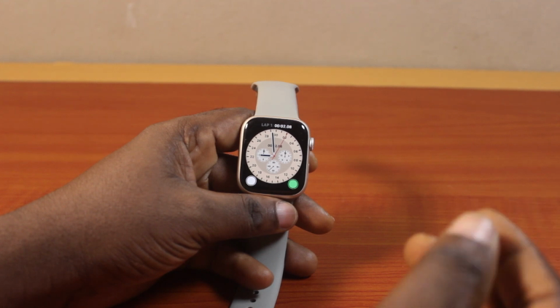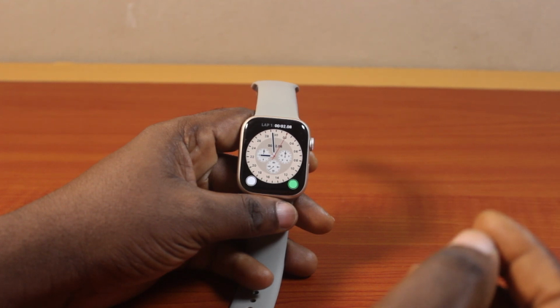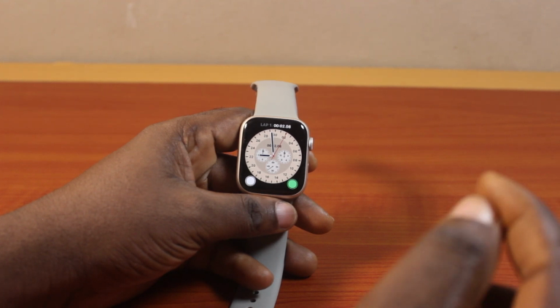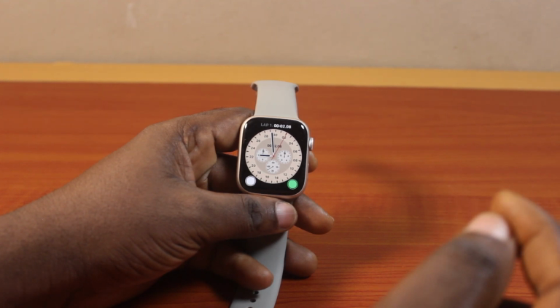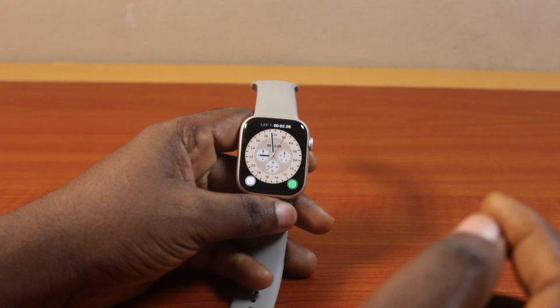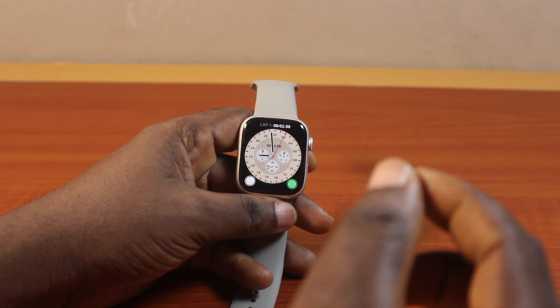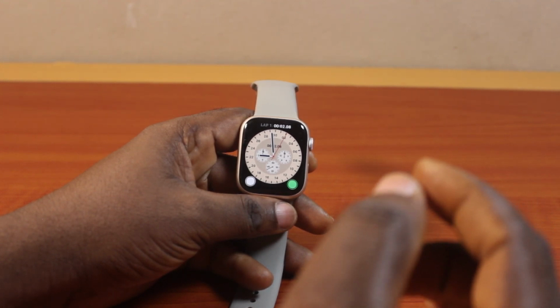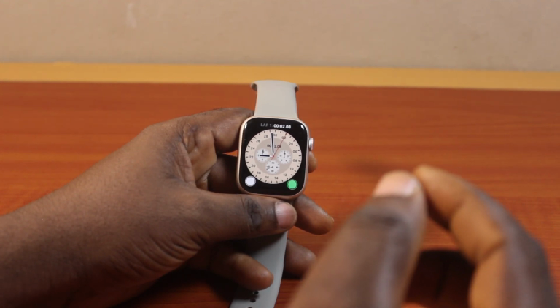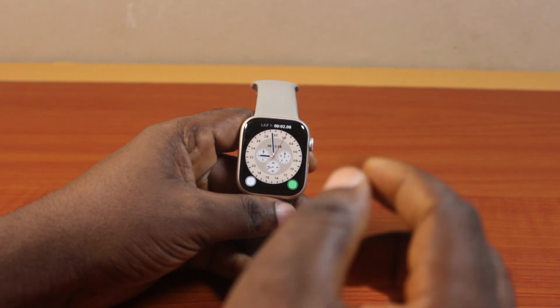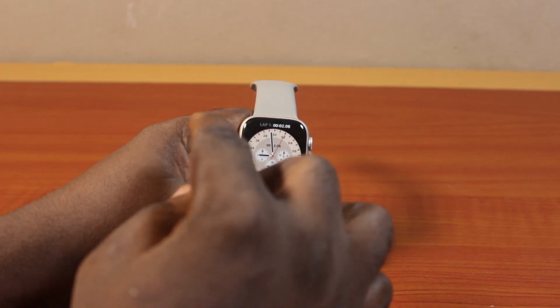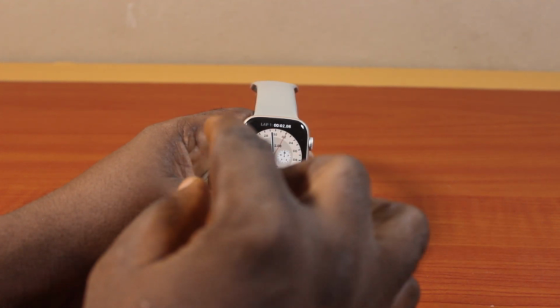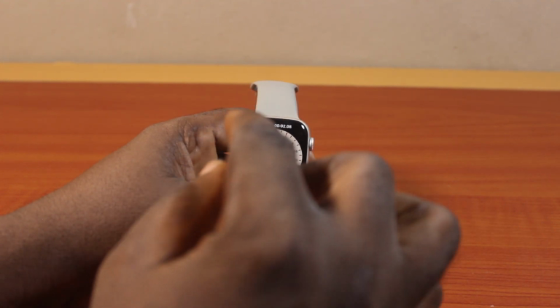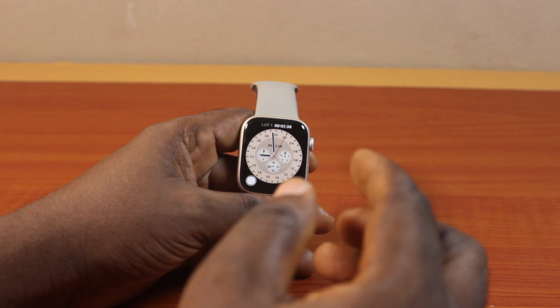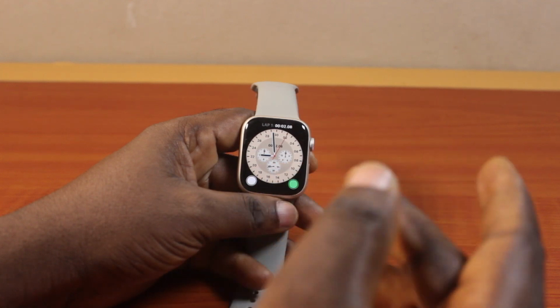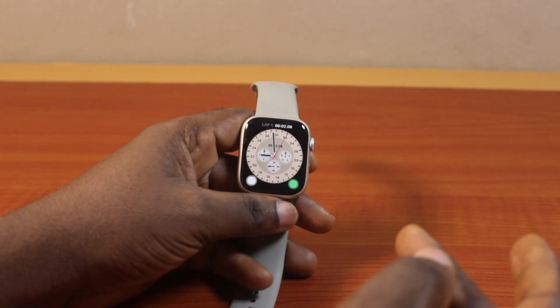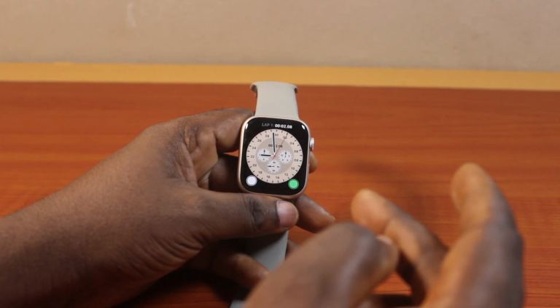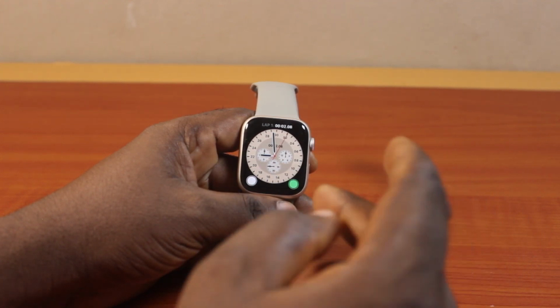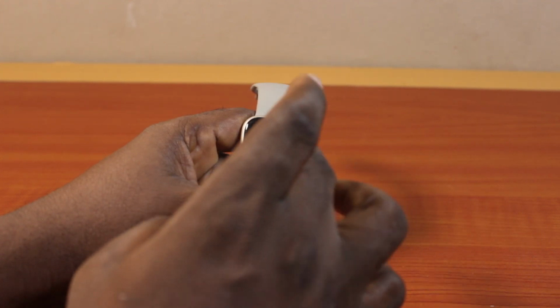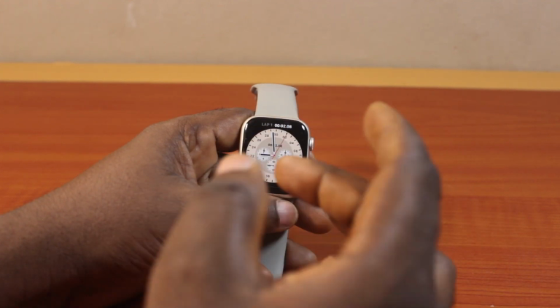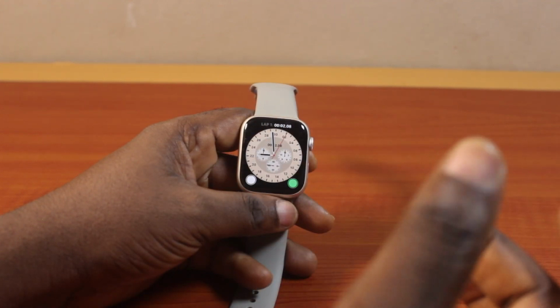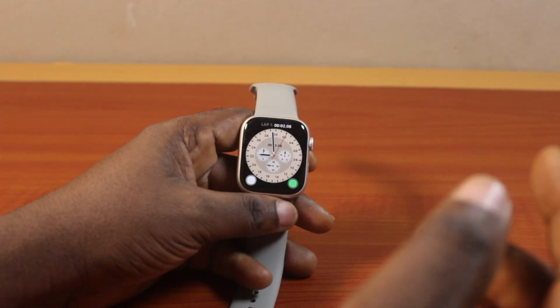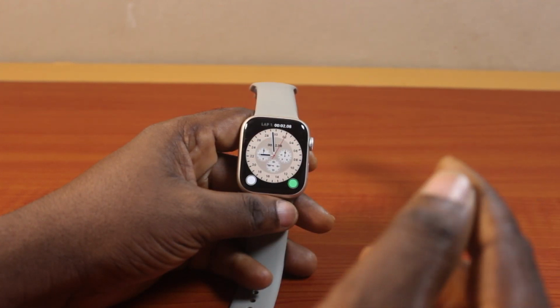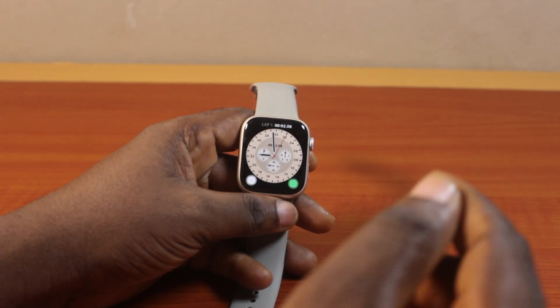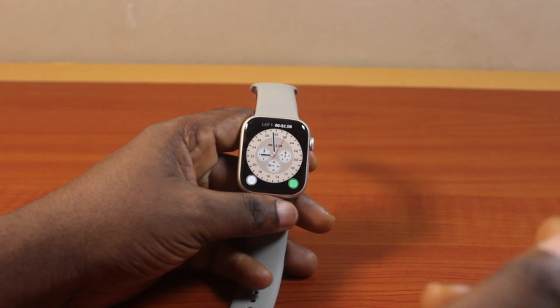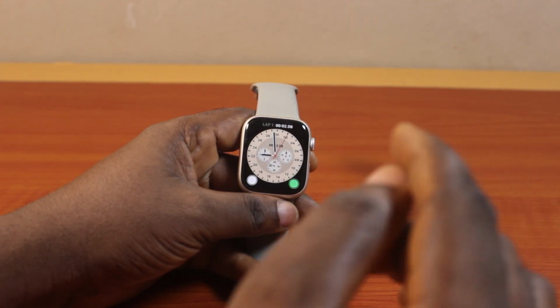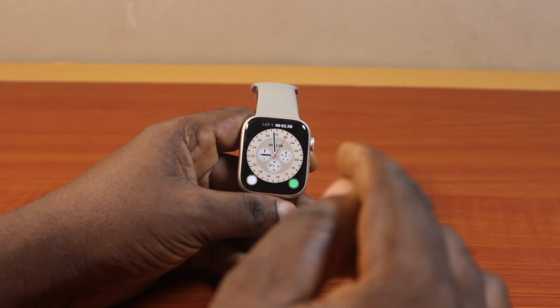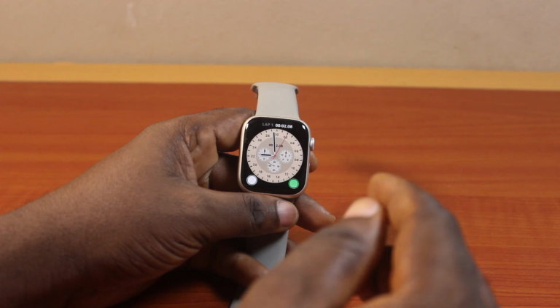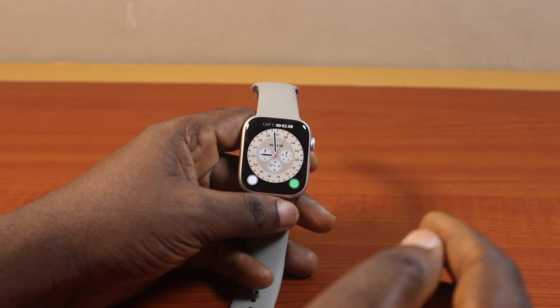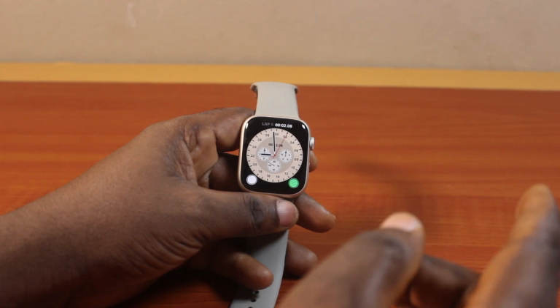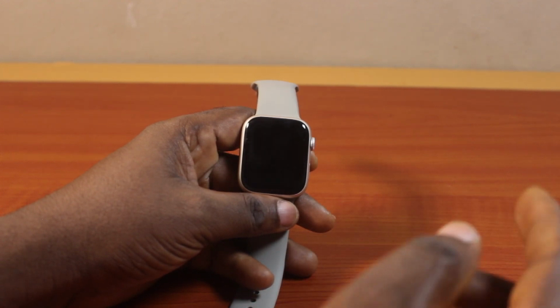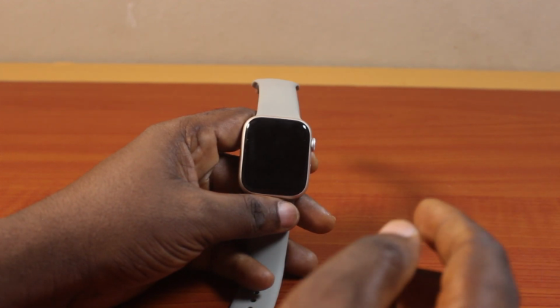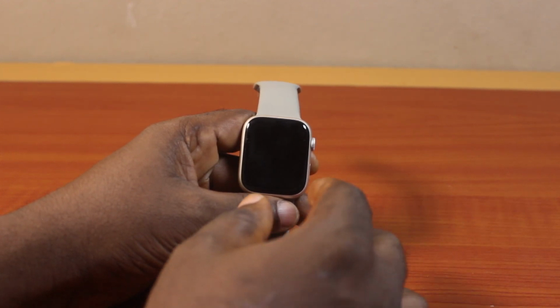The cinema mode on your Apple Watch enables silent mode automatically and turns the screen dark even when you enable always on, until you tap the screen or press the Digital Crown. This also turns off Hey Siri on your Apple Watch Series 9.